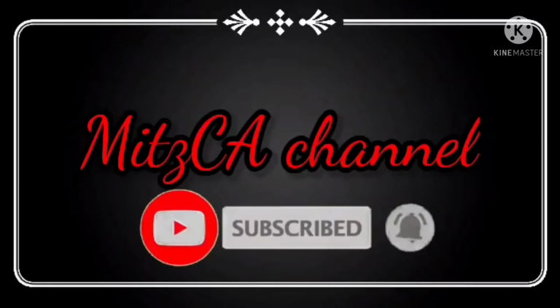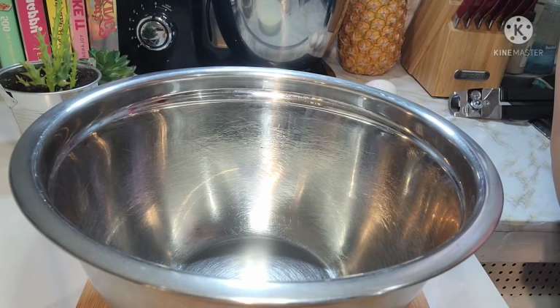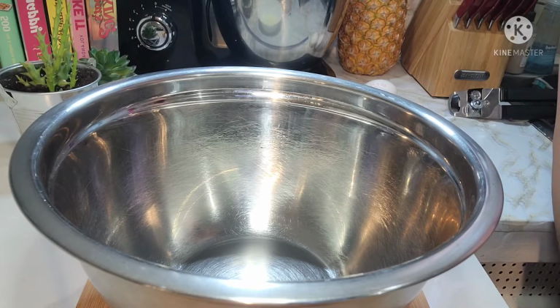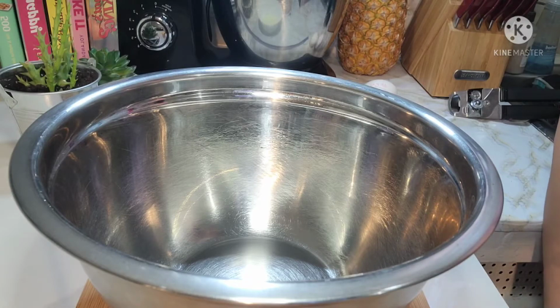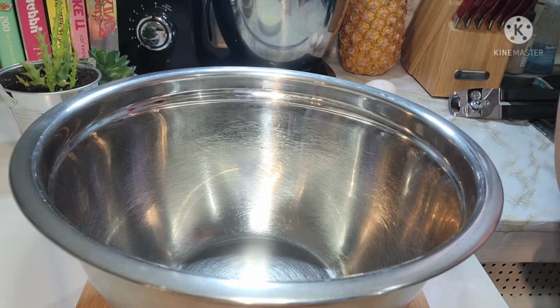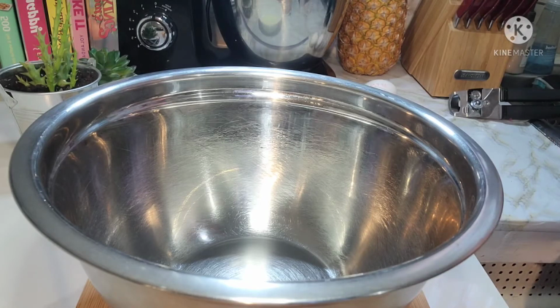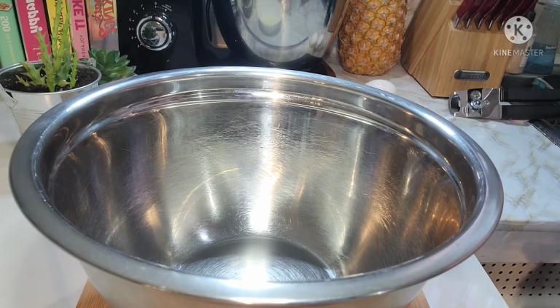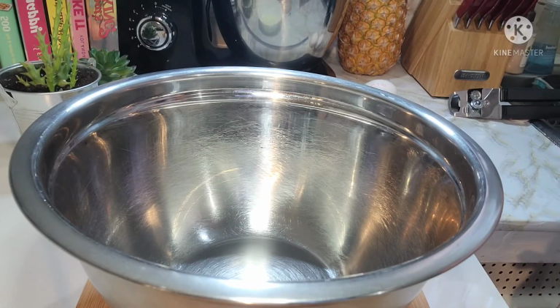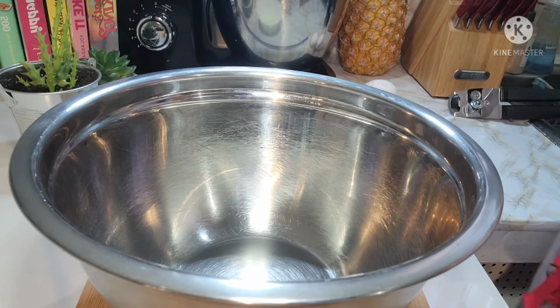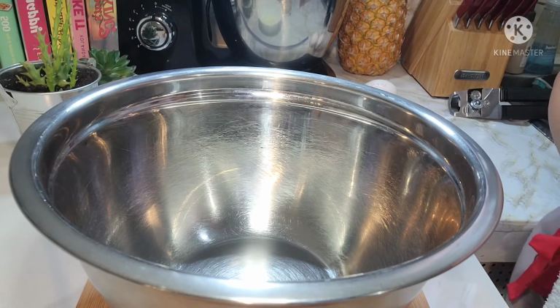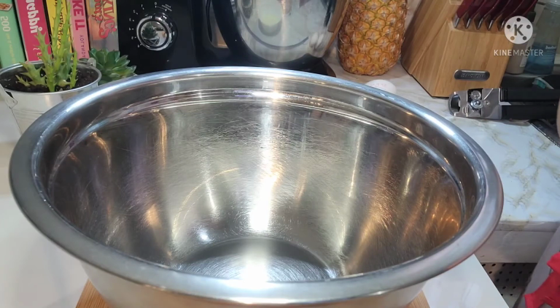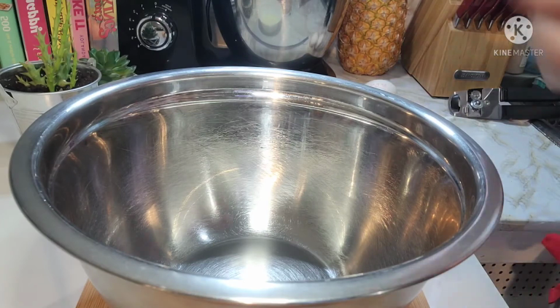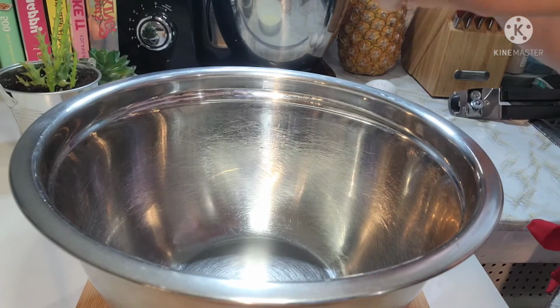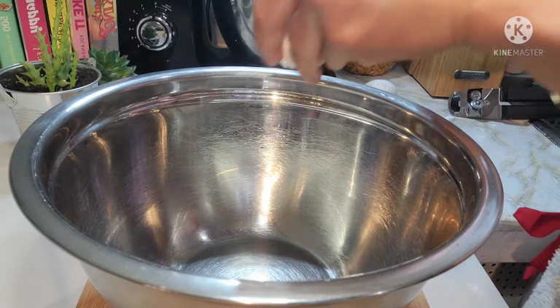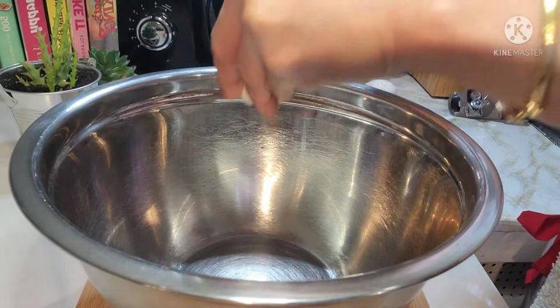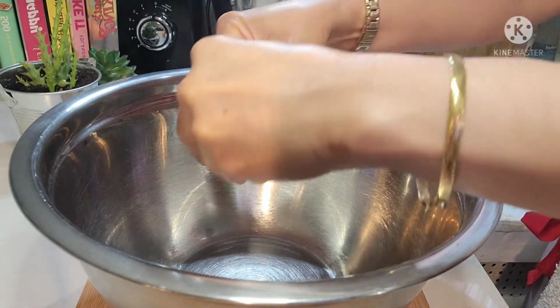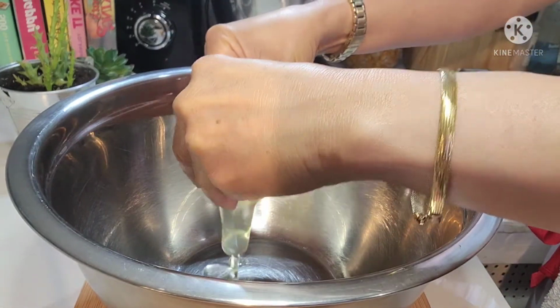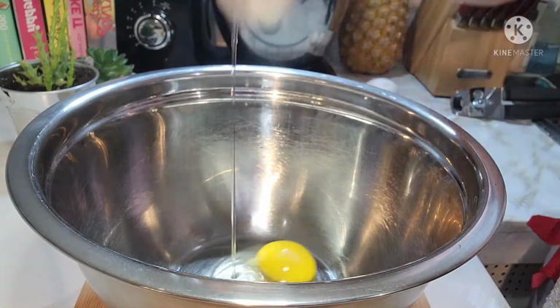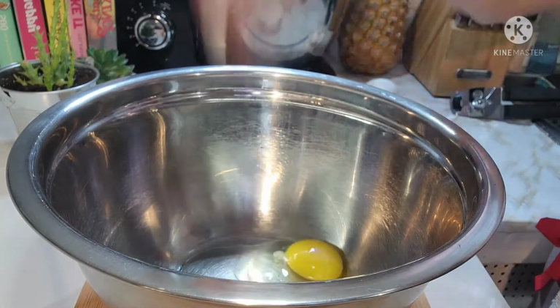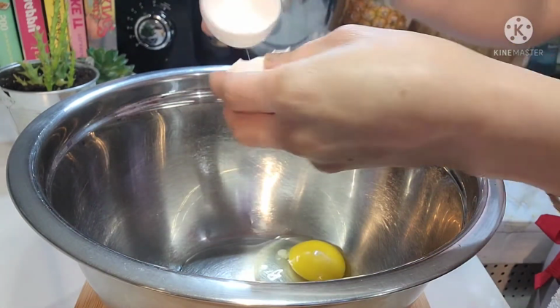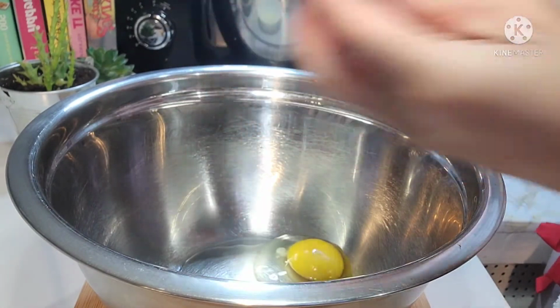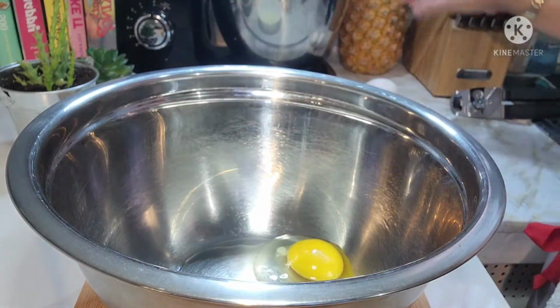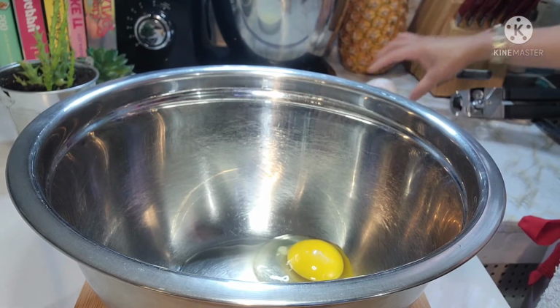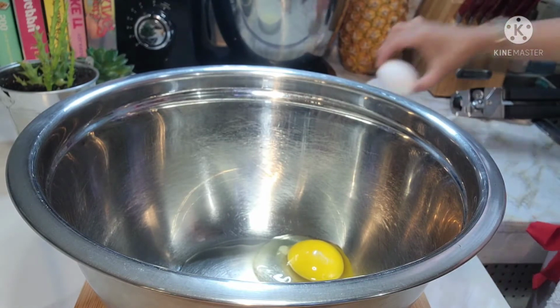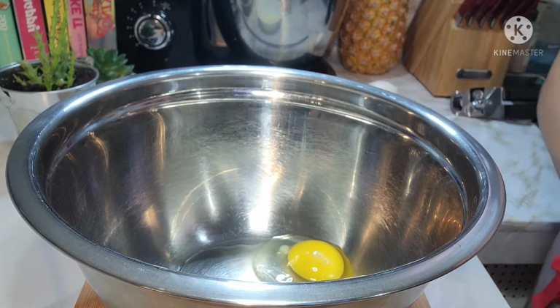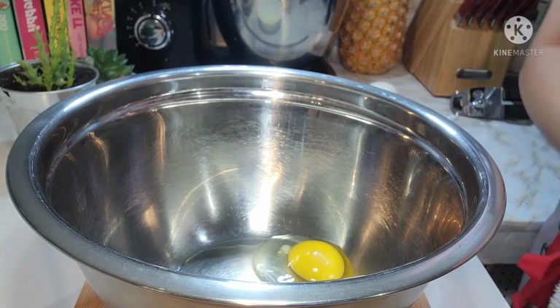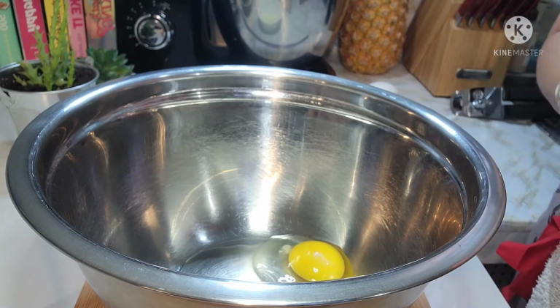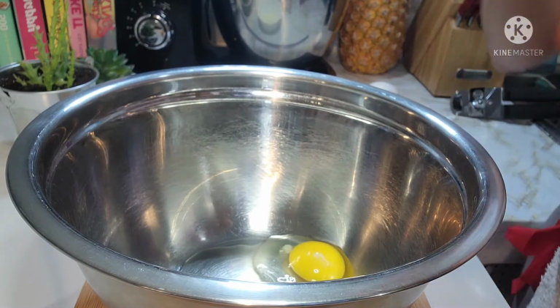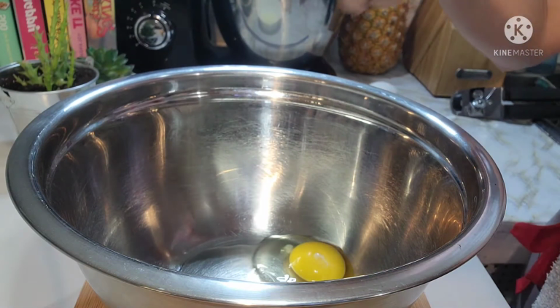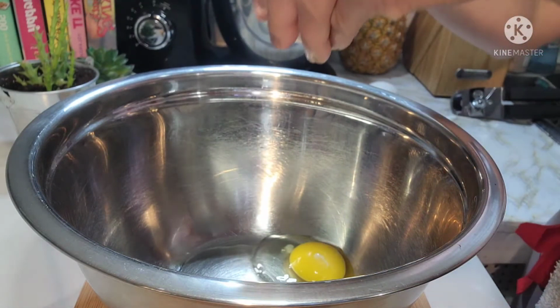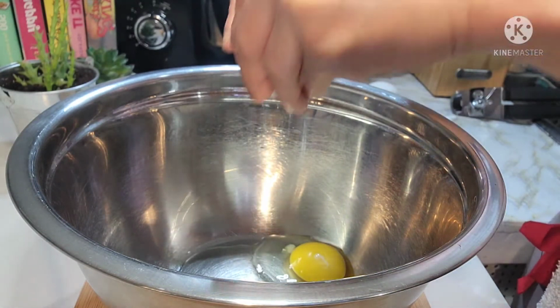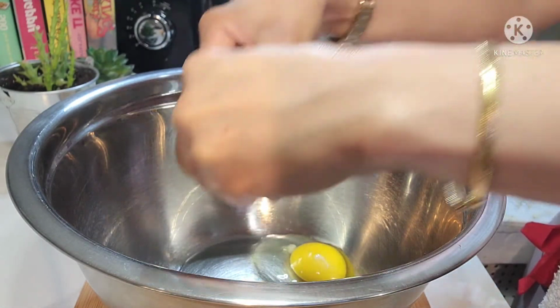Hello guys, magandang umaga. Welcome muli sa aking channel. Ngayong araw guys, samahan niyo akong gumawa ng kasaba cake. Gagawa tayo ng kasaba cake ngayon guys. Isa sa mga unang cake na natutunan kong gawin.